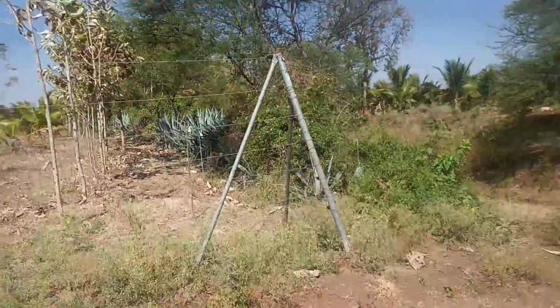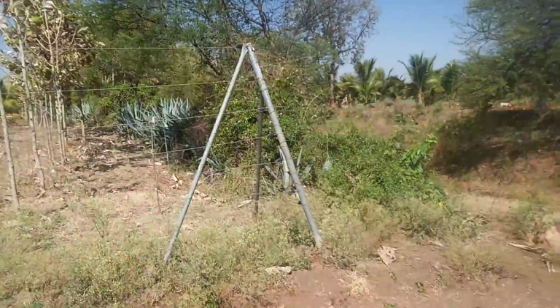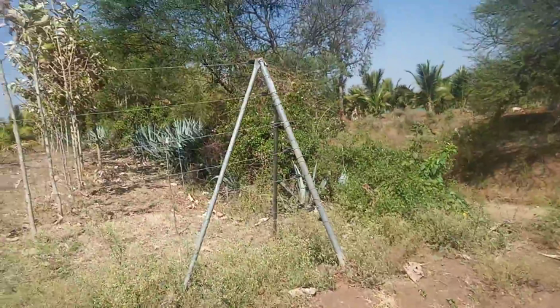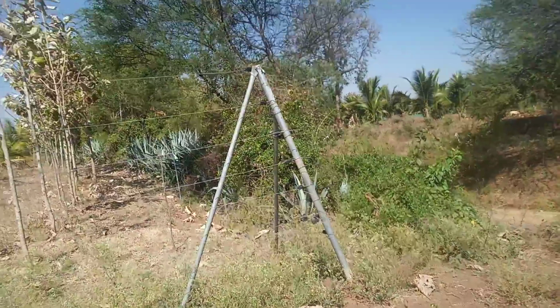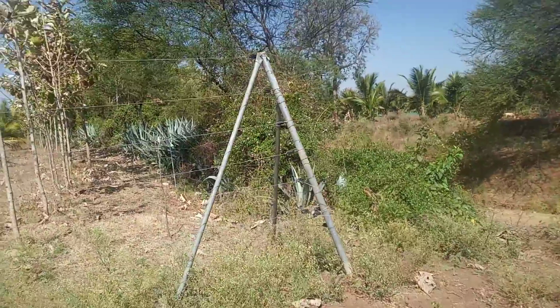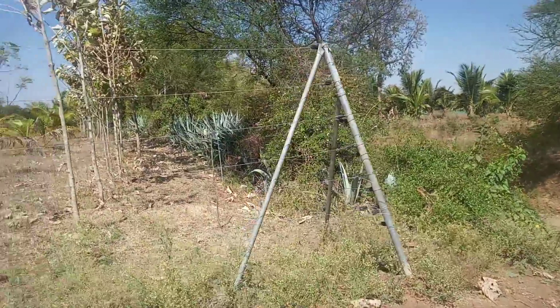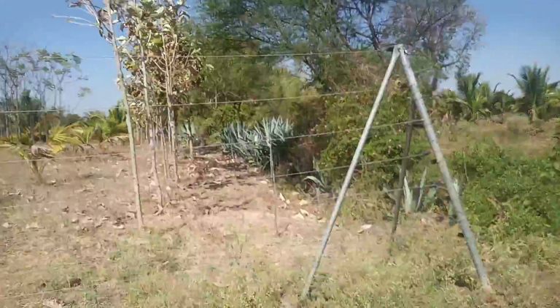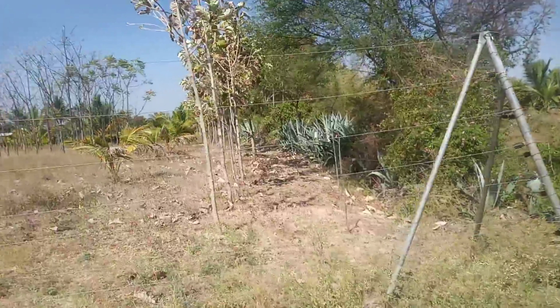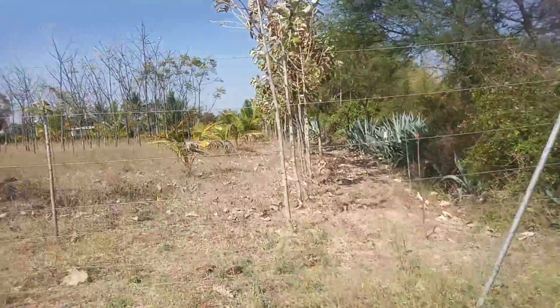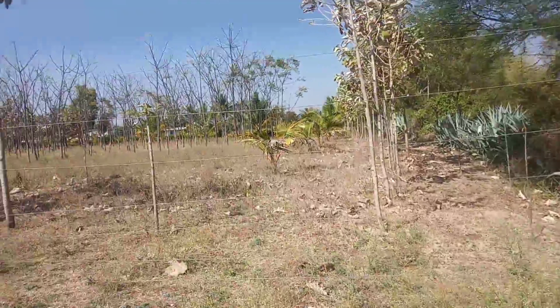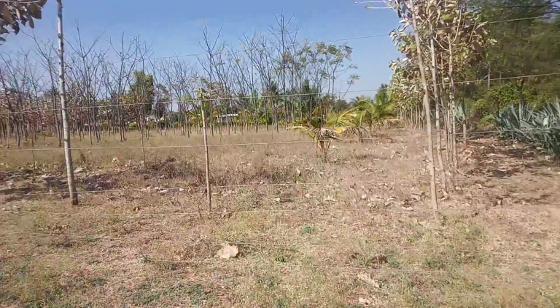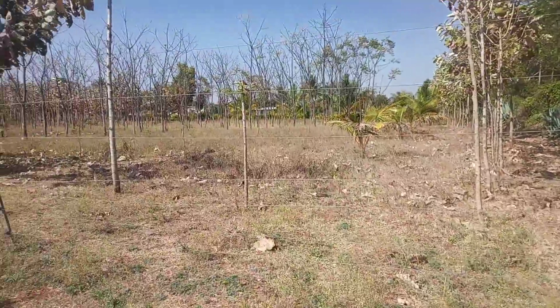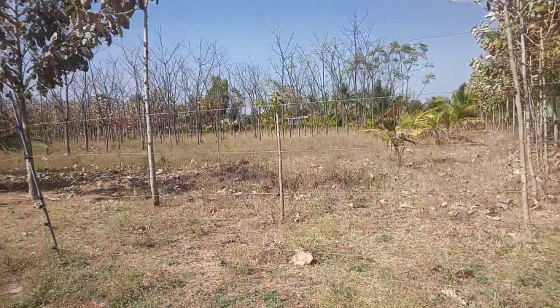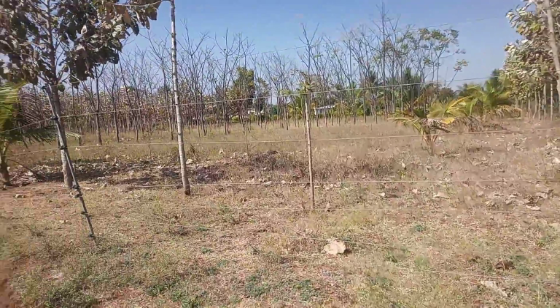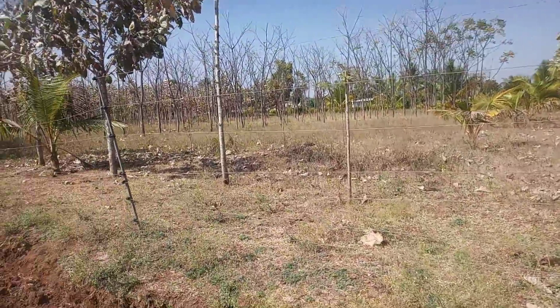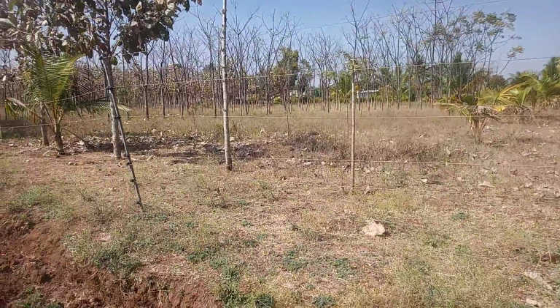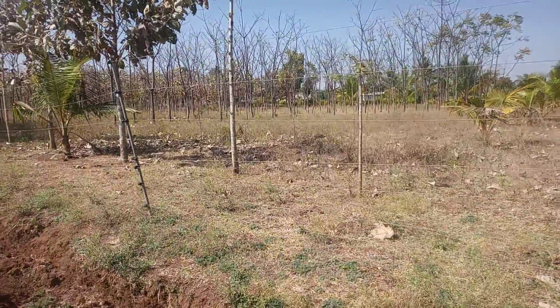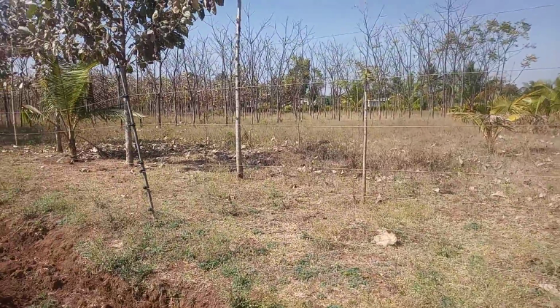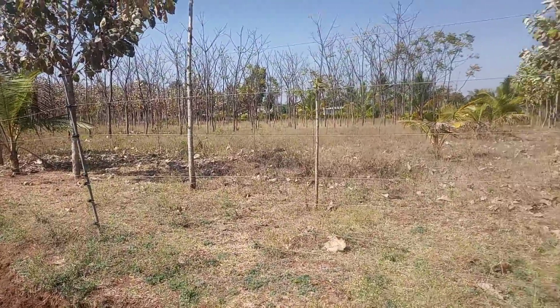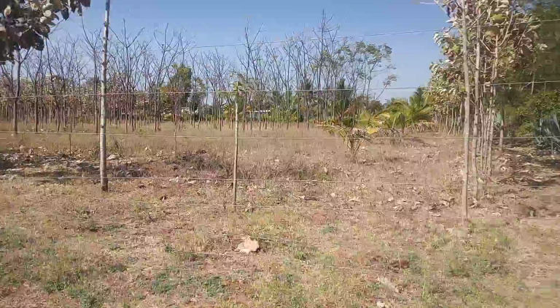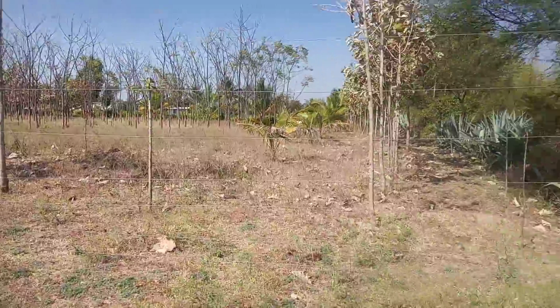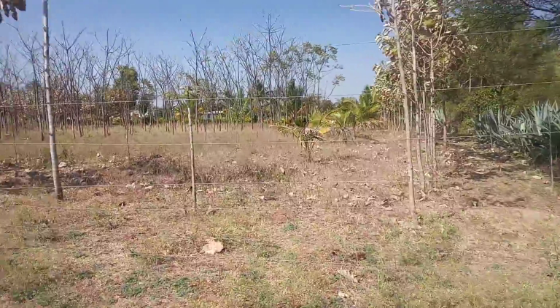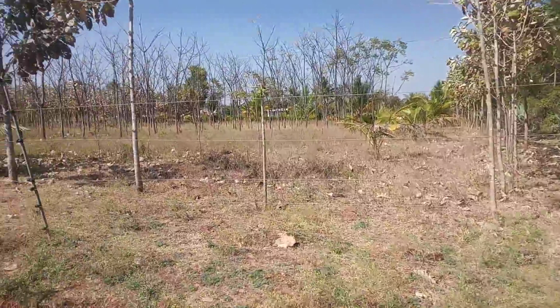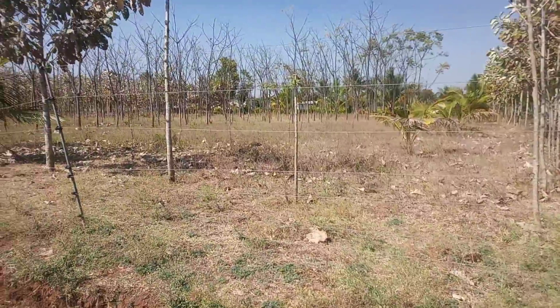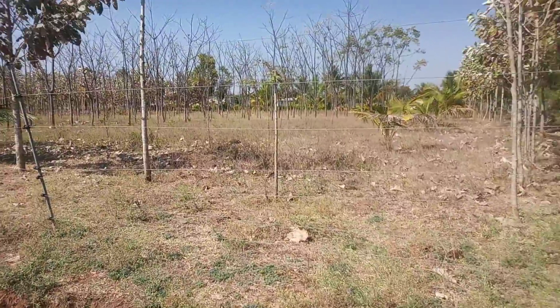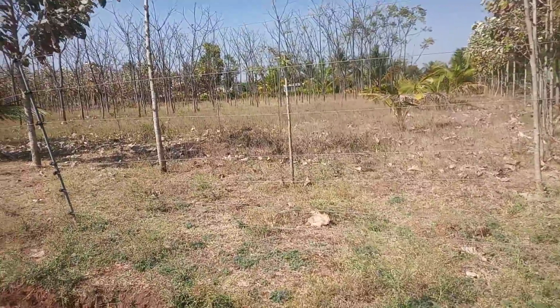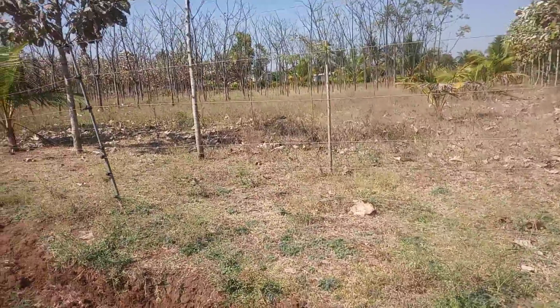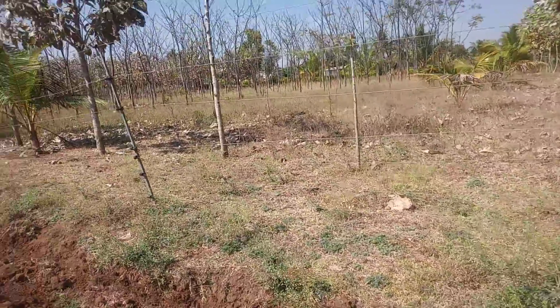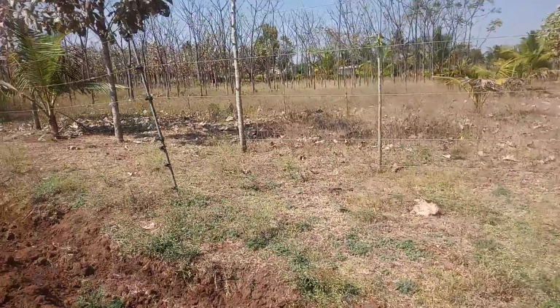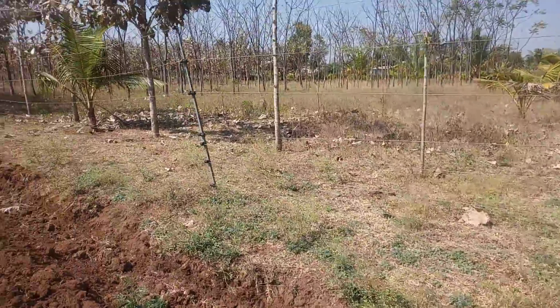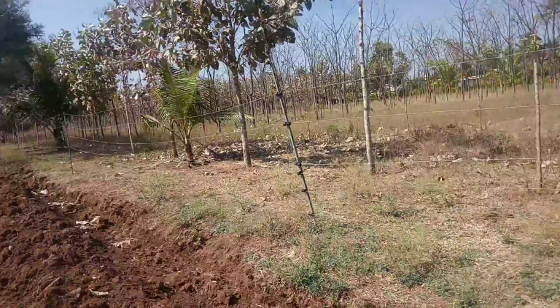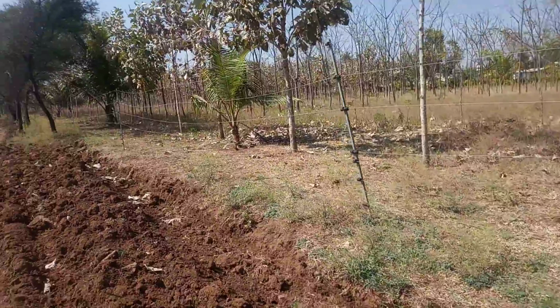This is a small tree. As you can see, there is a small tree here.